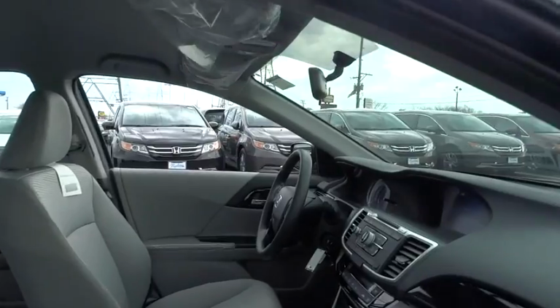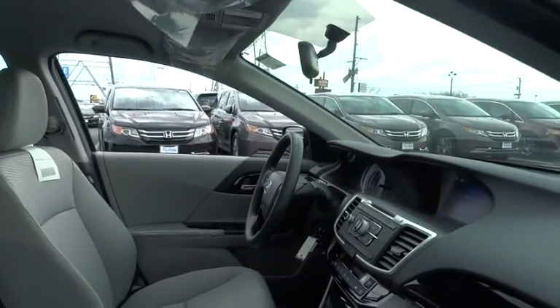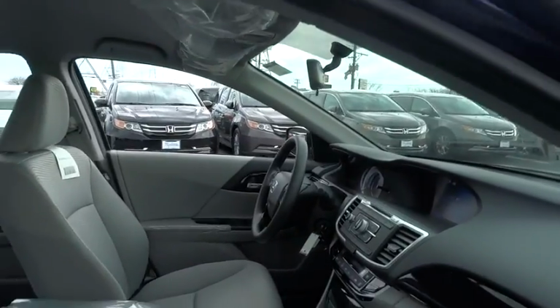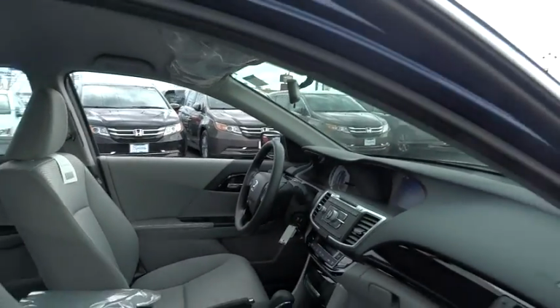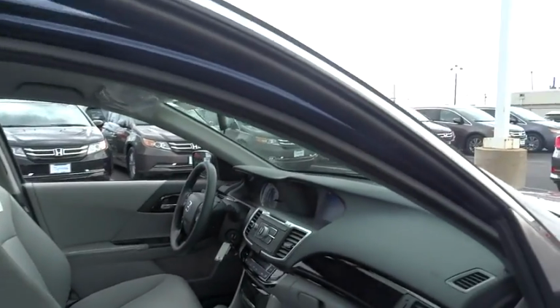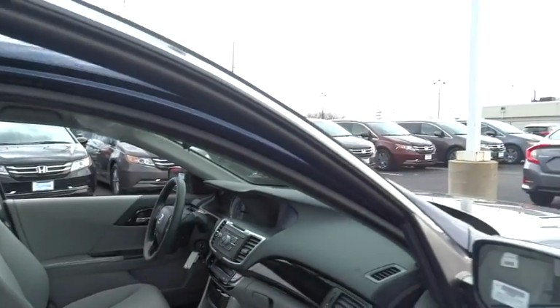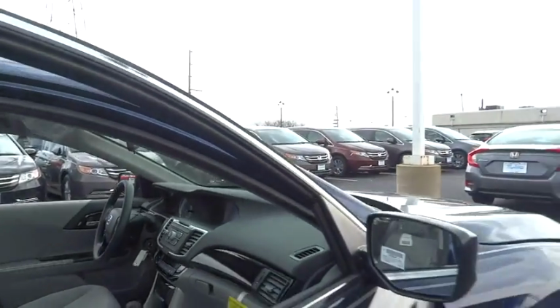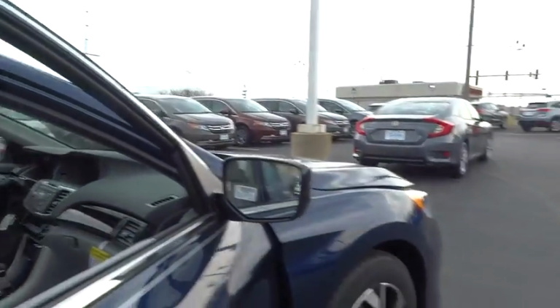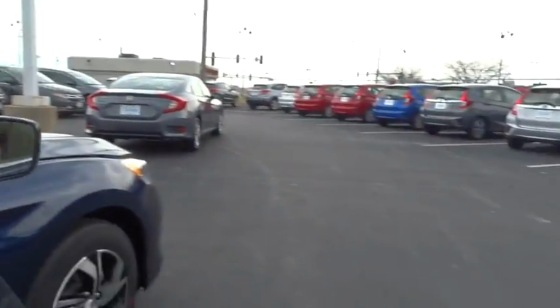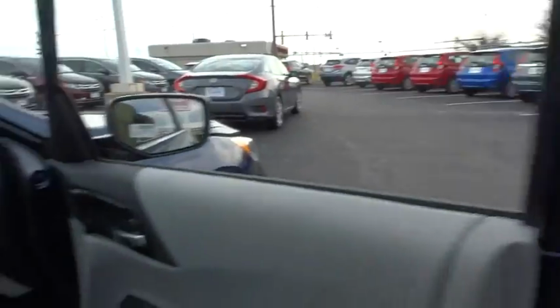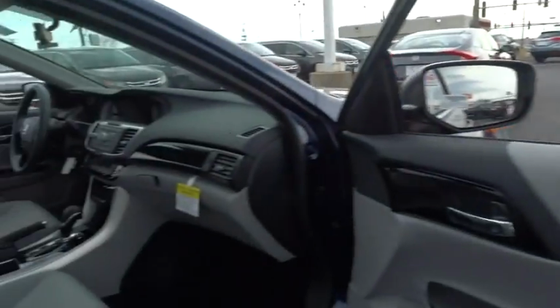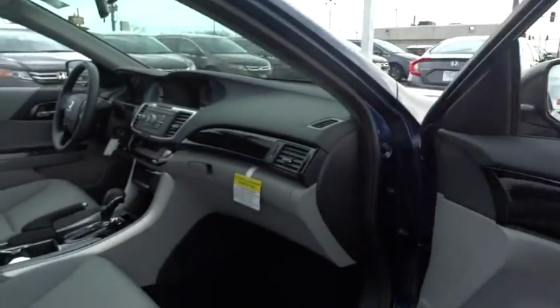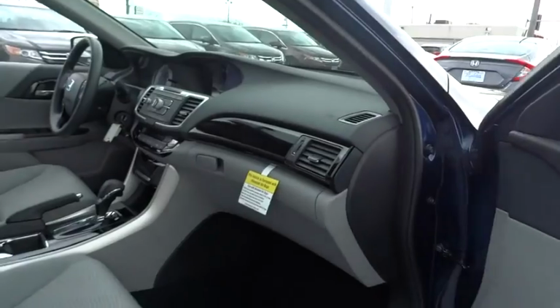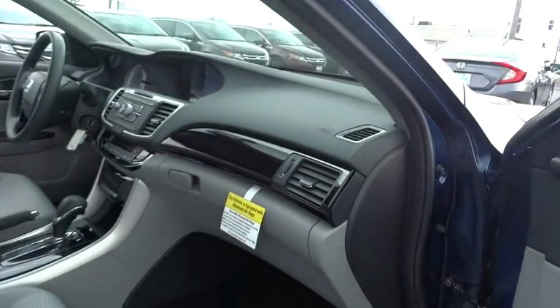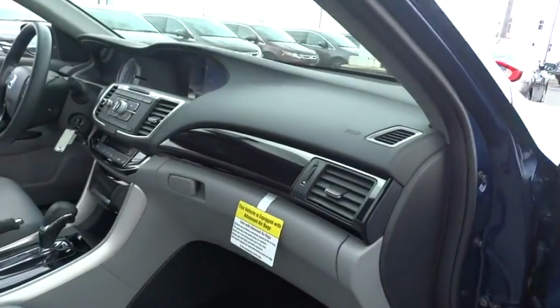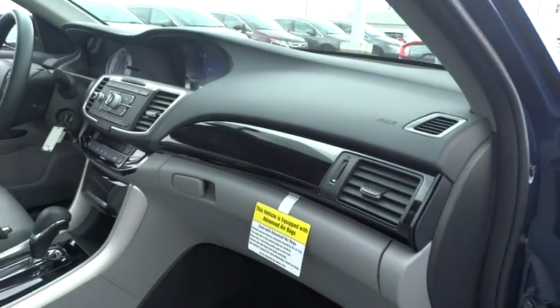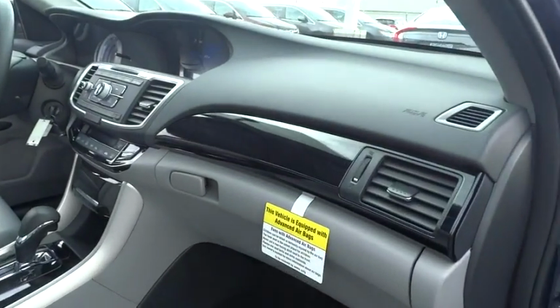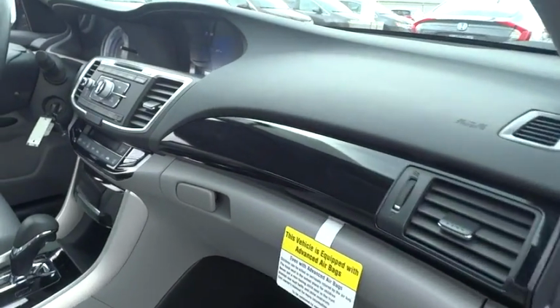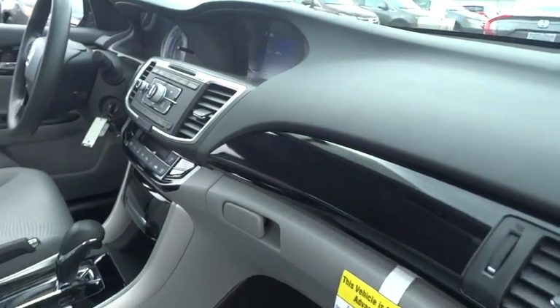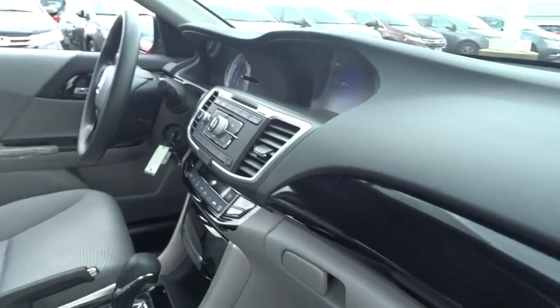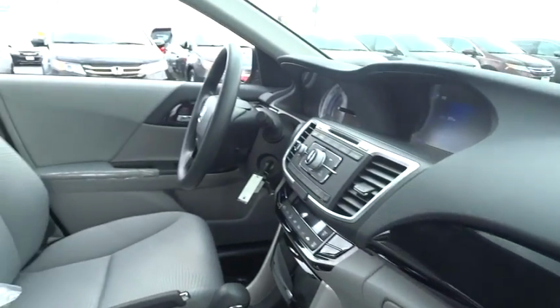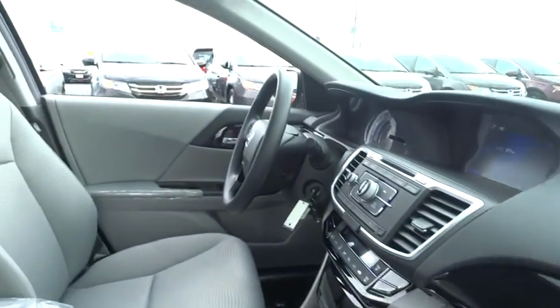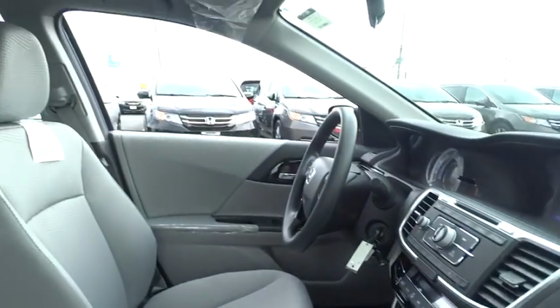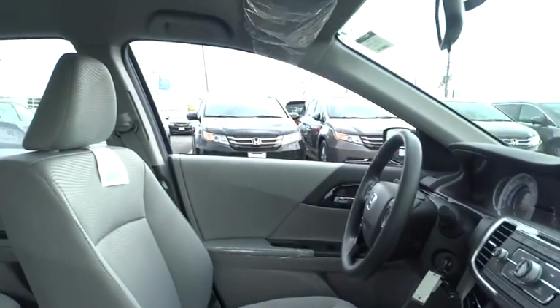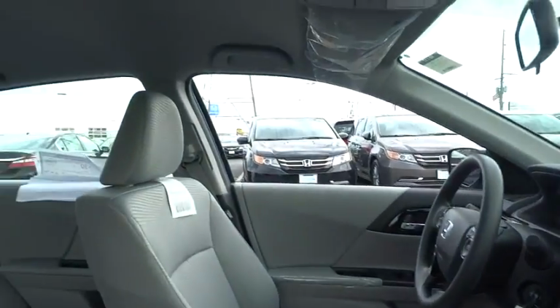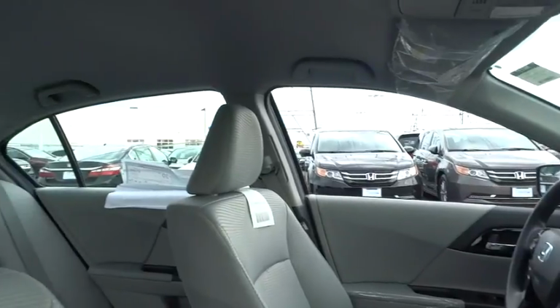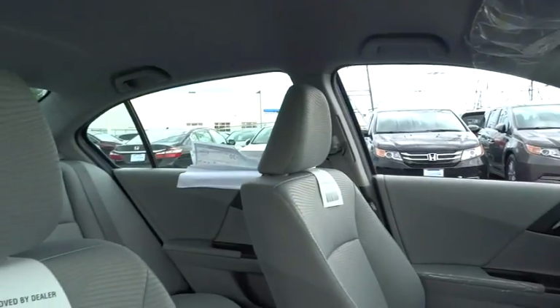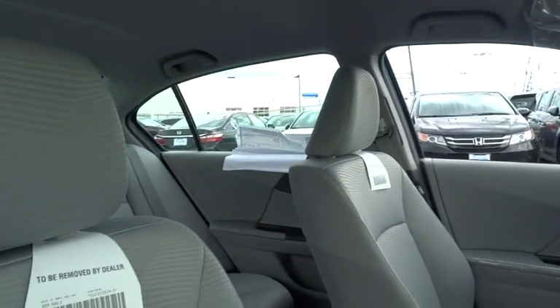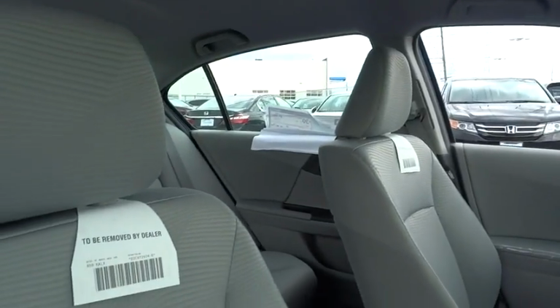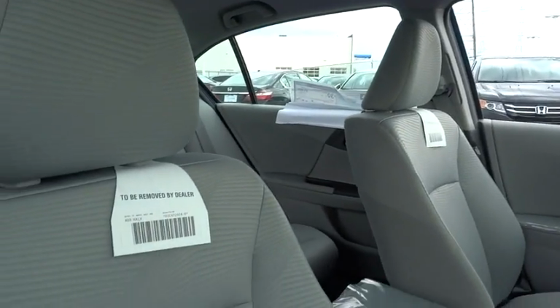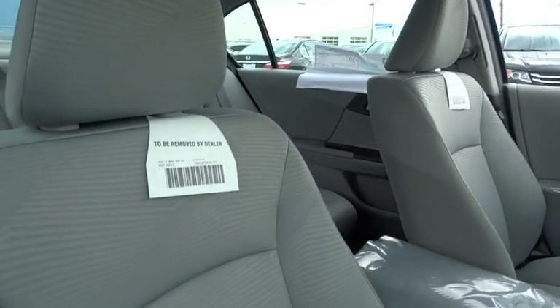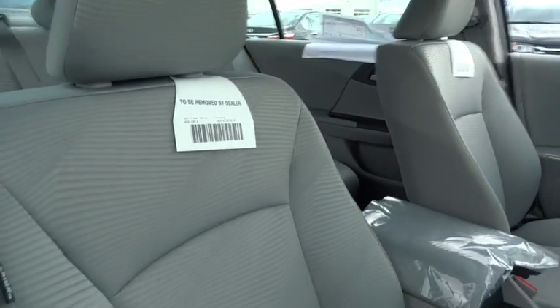Traction control. Dual airbags. Alloy wheels. Power steering. Four-wheel disc brakes. Electronic stability control. Security system. CD player. Power windows. Trip computer. Rear window defroster. Tachometer.